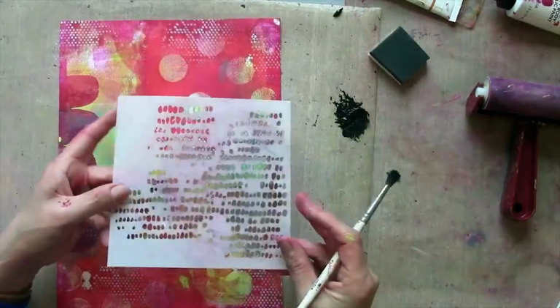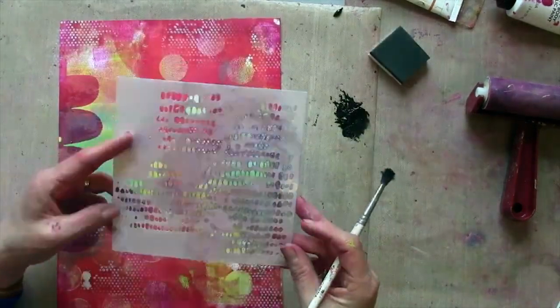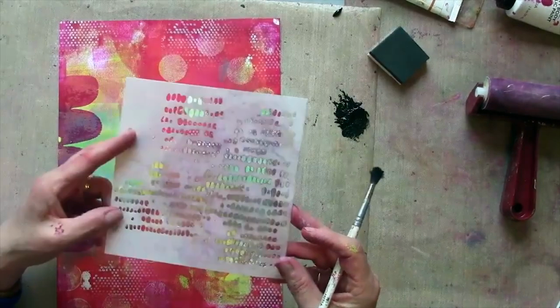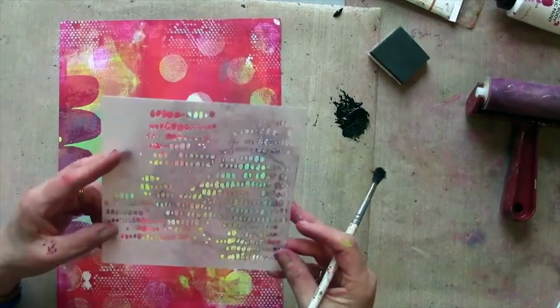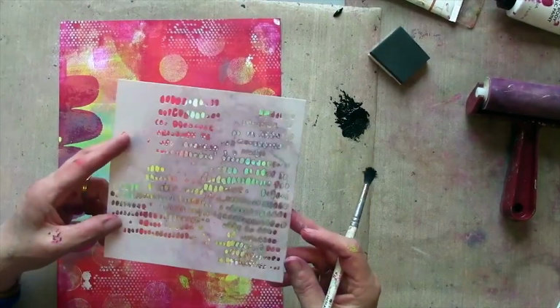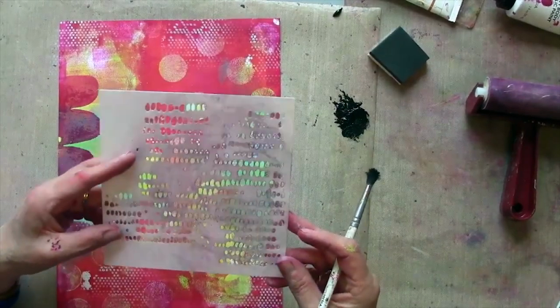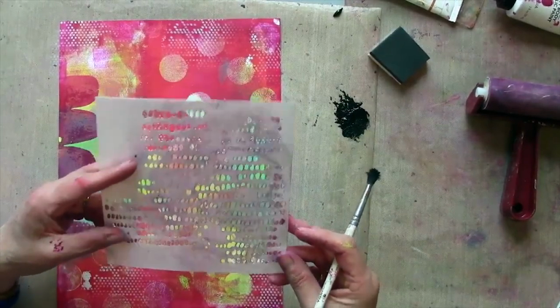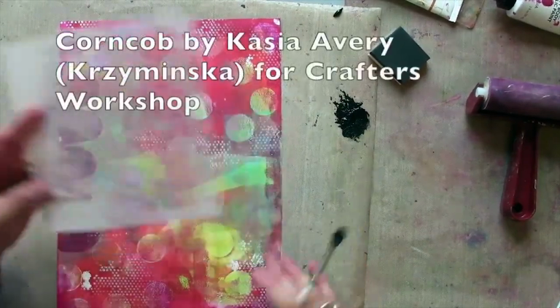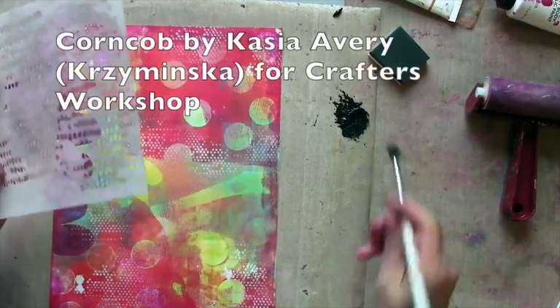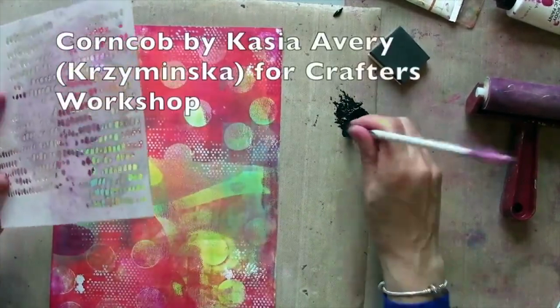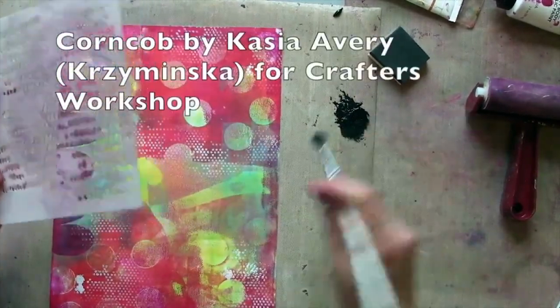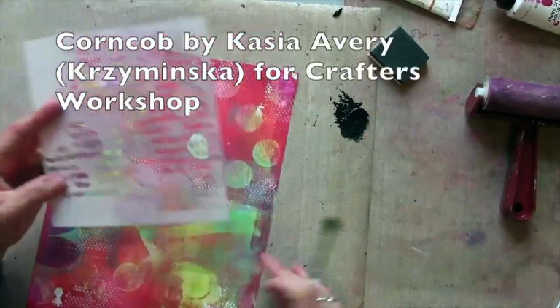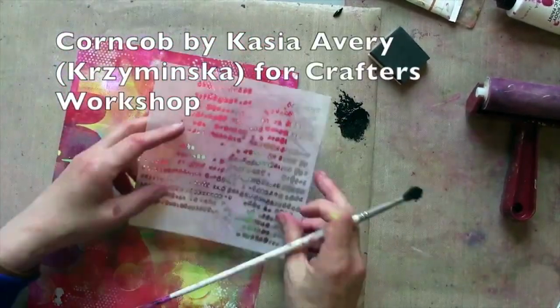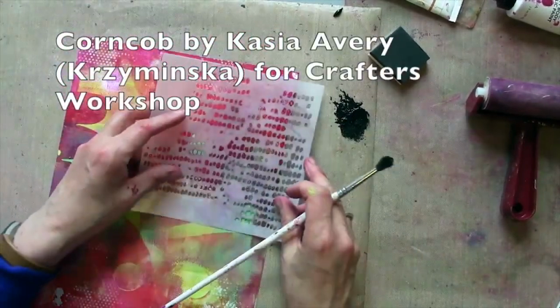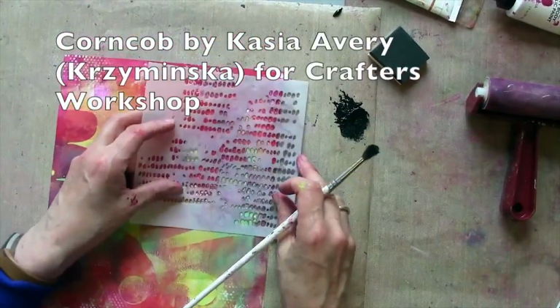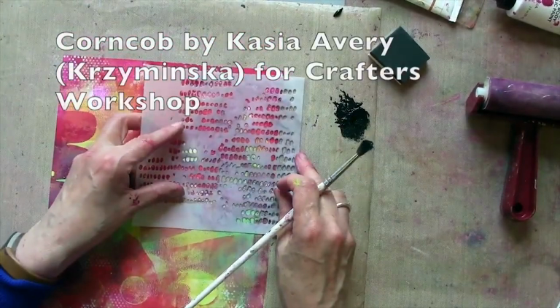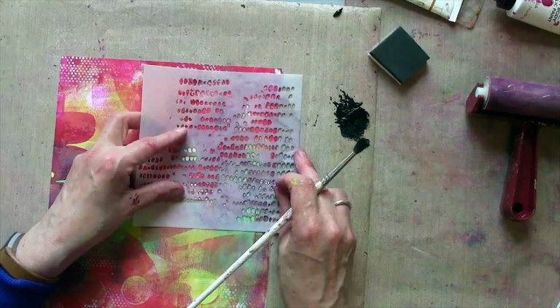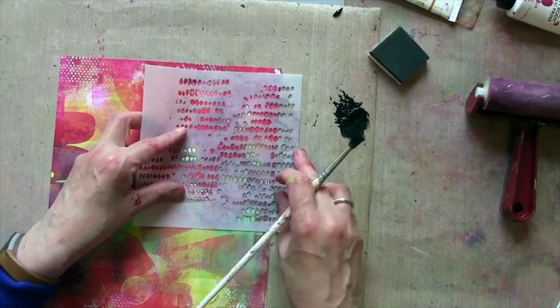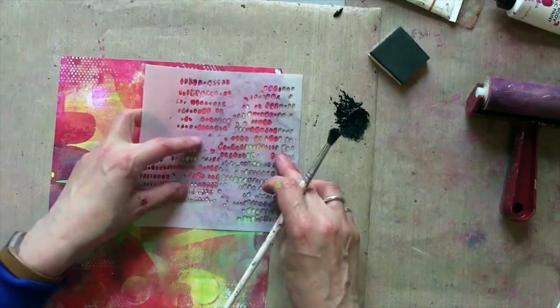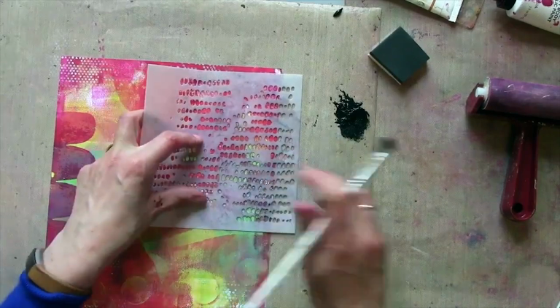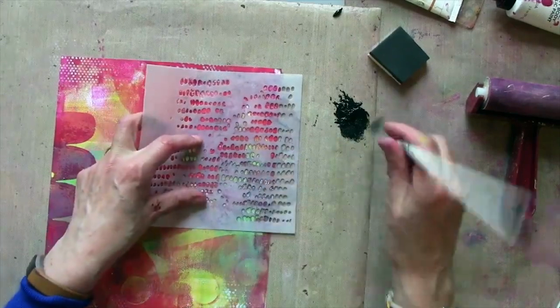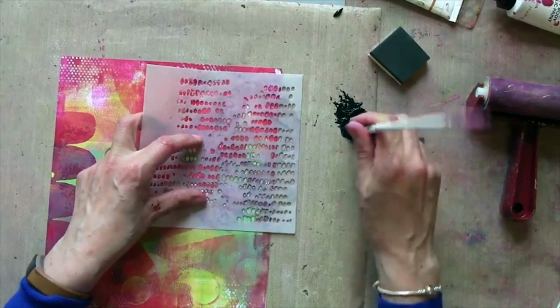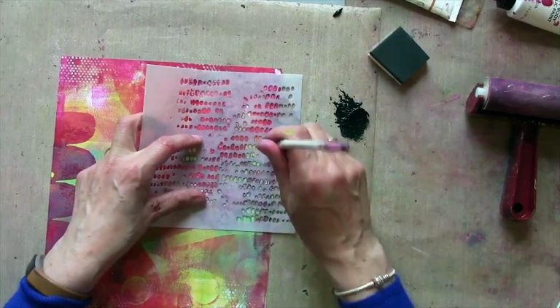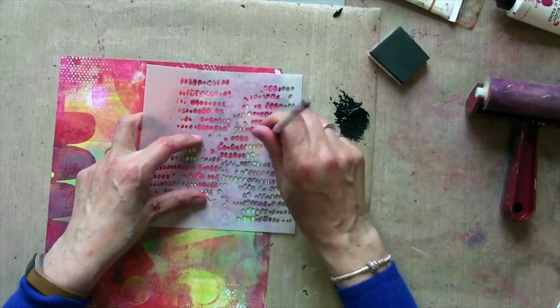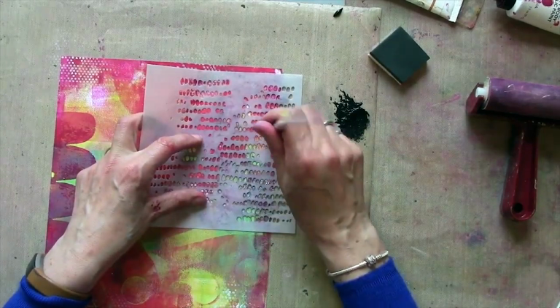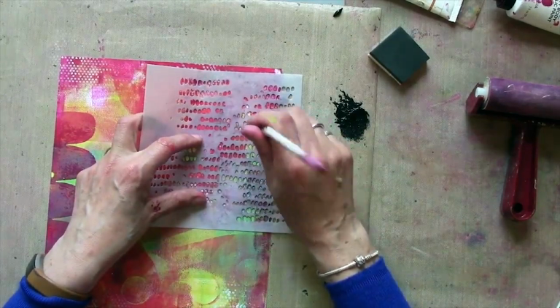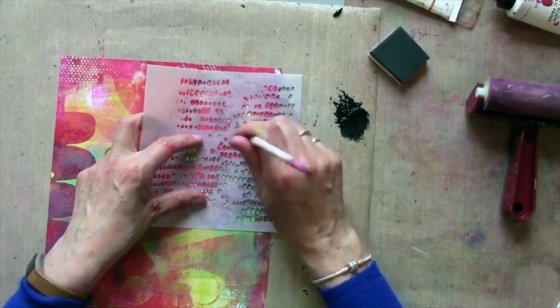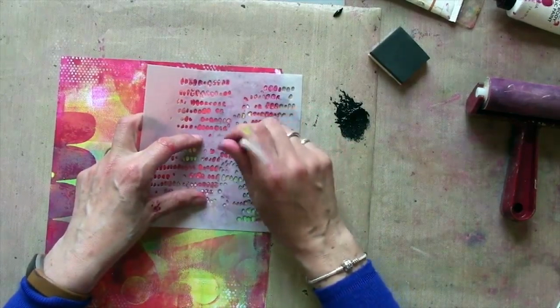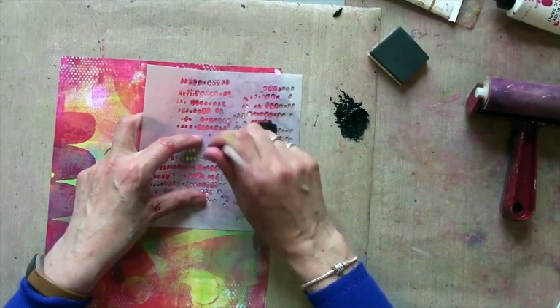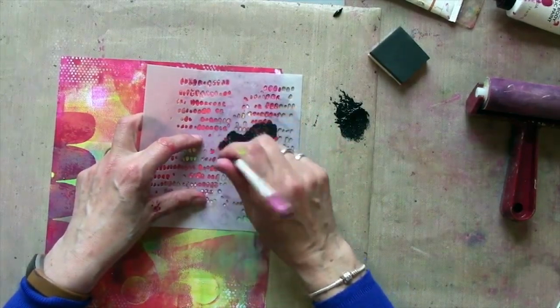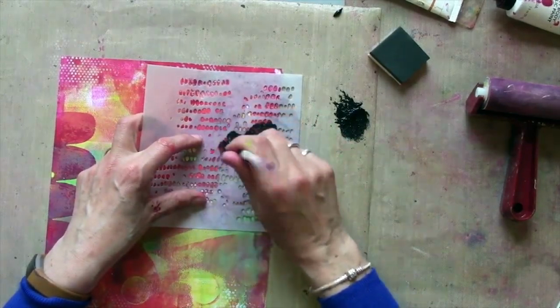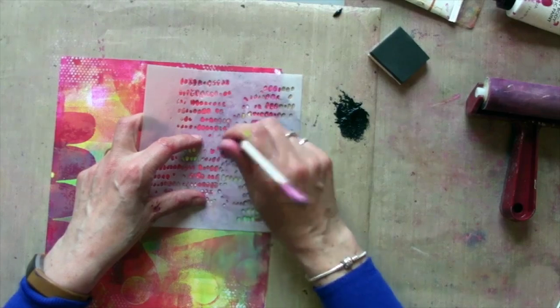This is a Crafters' Workshop by Kasia Avery called Corncob. I was going to use a brush this time. It doesn't matter actually whether you use a sponge or a brush — I think sponge gives you a slightly cleaner image.